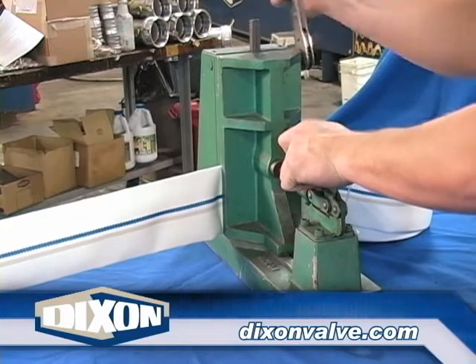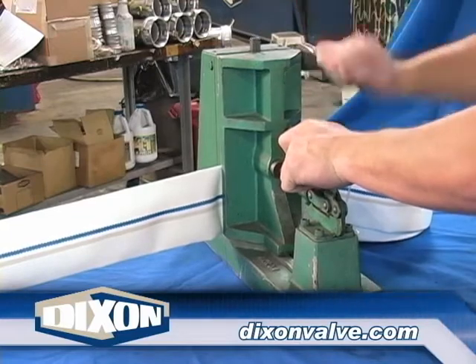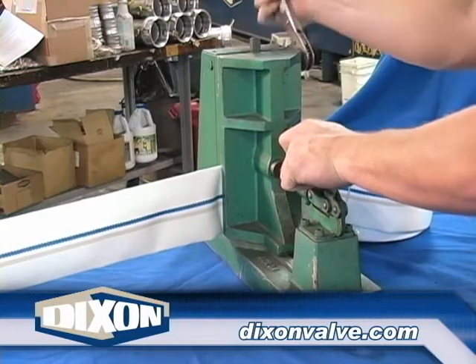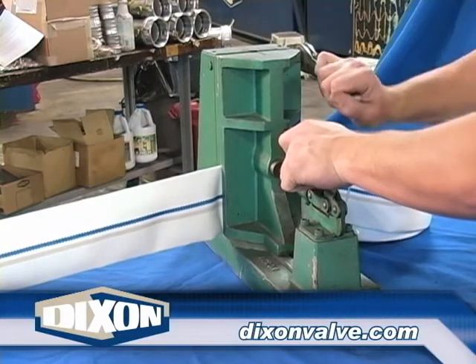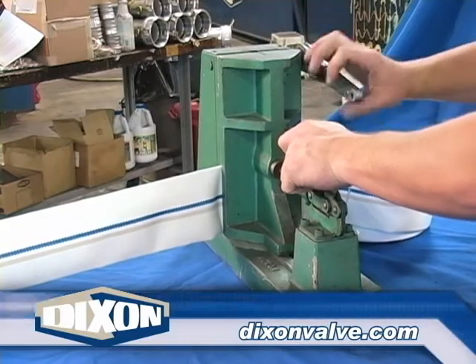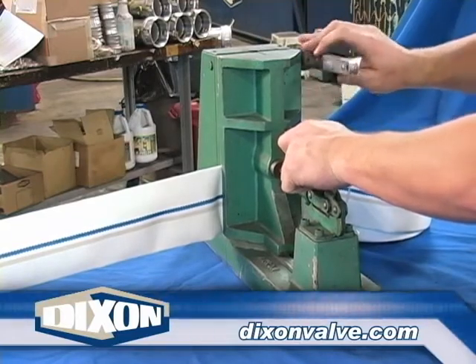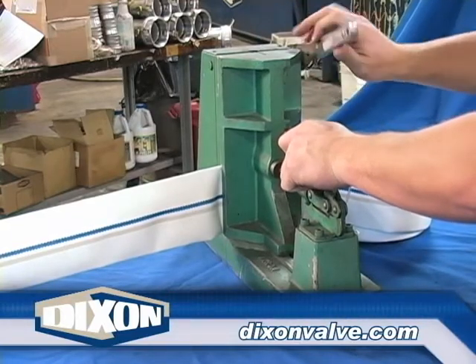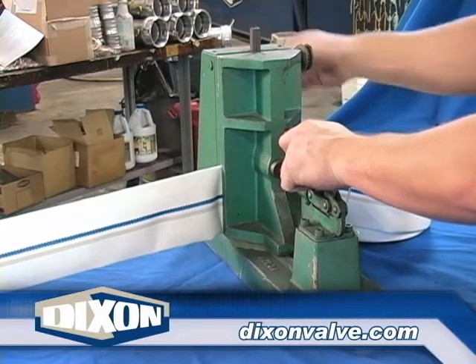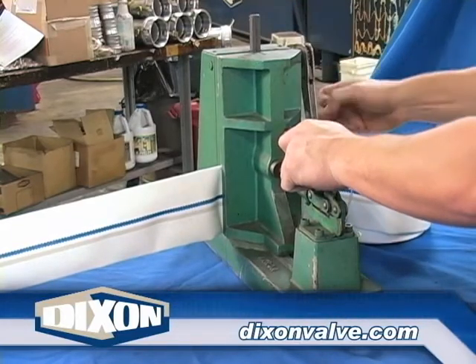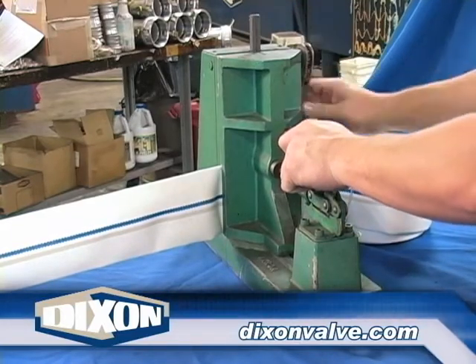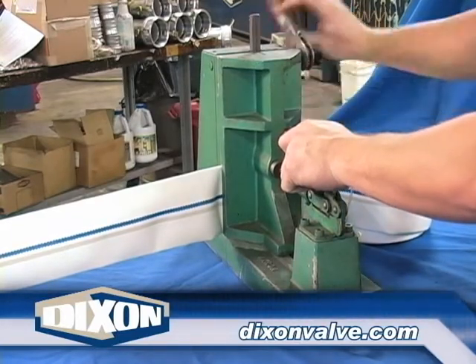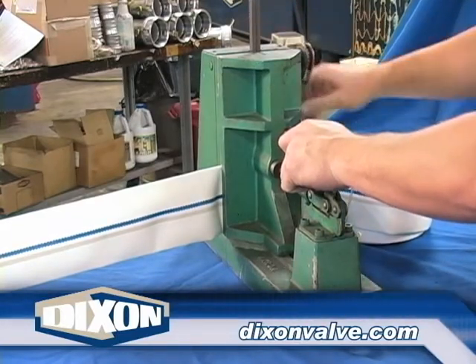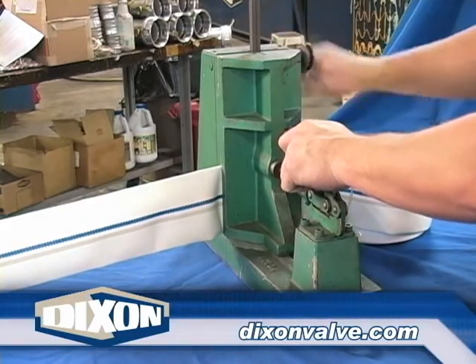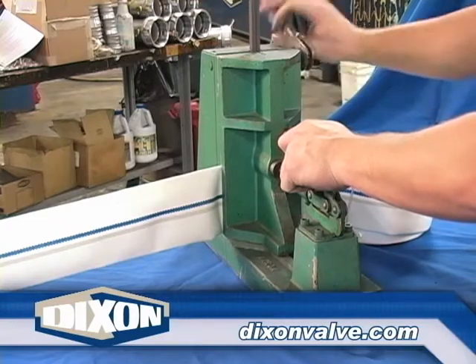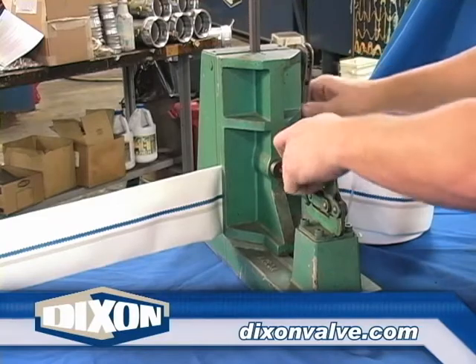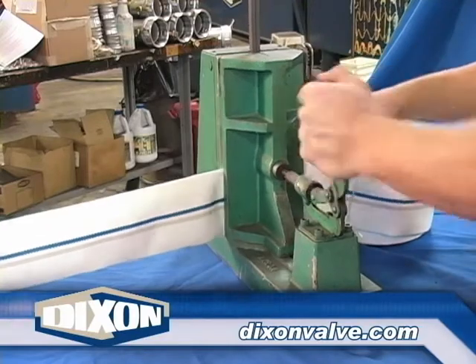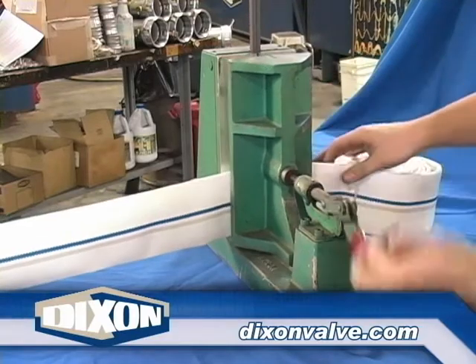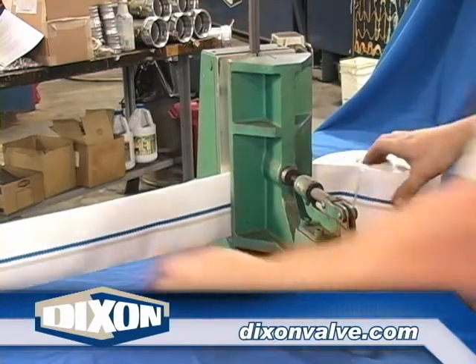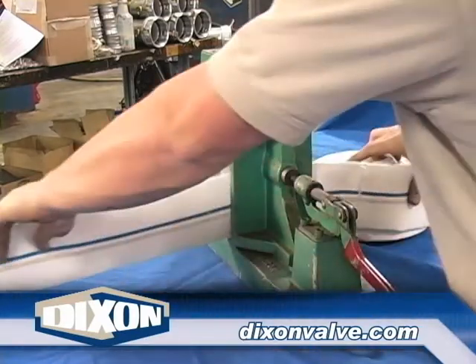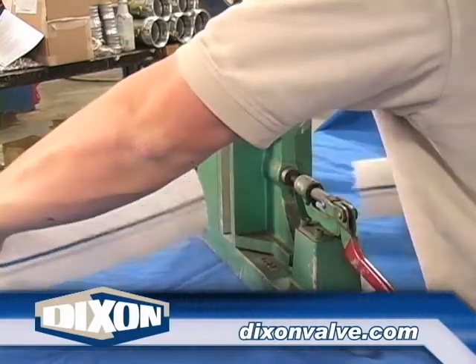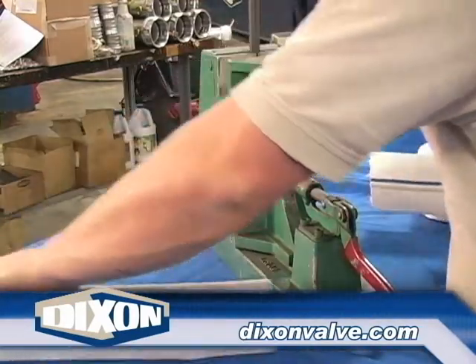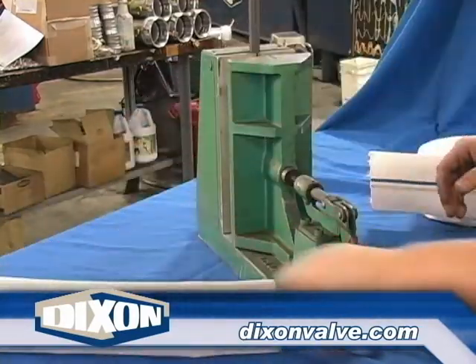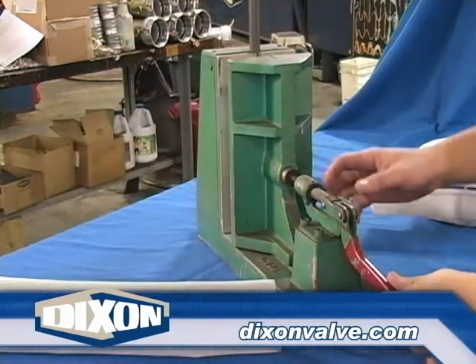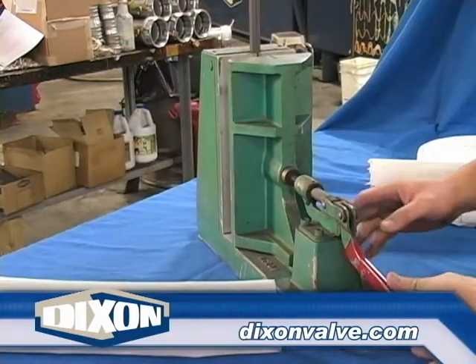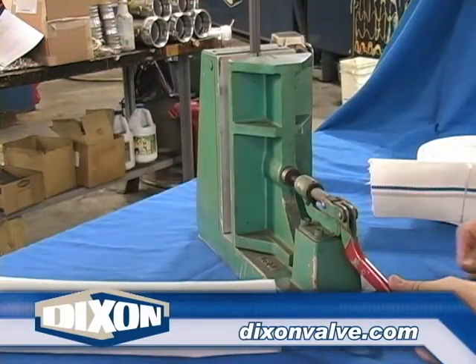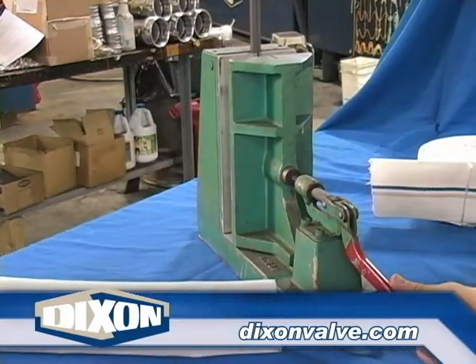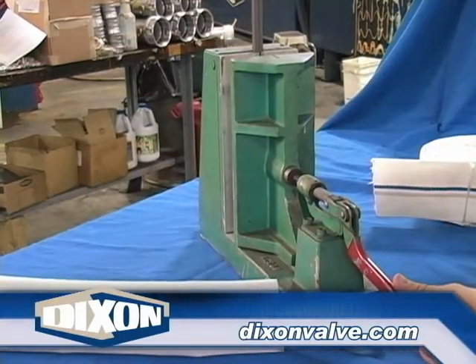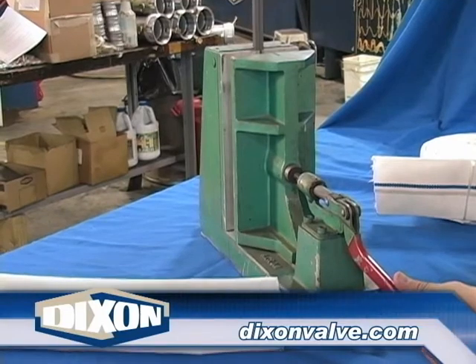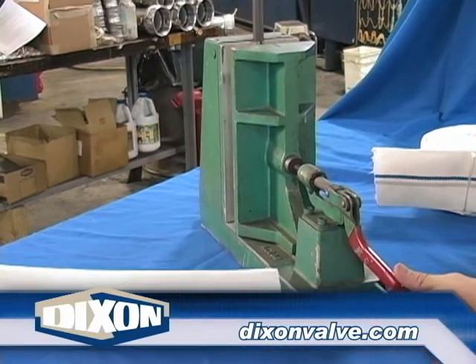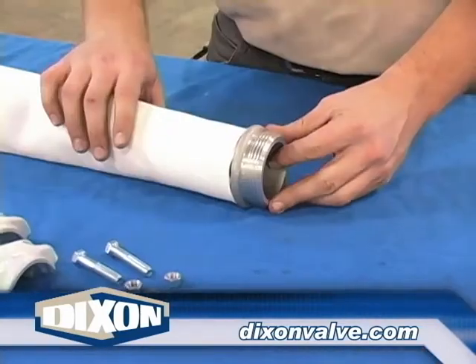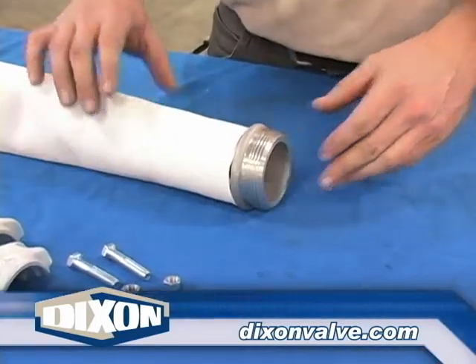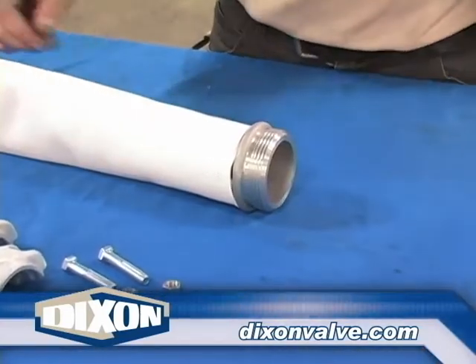With this type of cutter, raise the cutter blade, then open the jaws. Insert the hose between the jaws with the cut mark in the center of the jaws. Close the jaws and lower the cutter blade fully. Raise the cutter blade, open the jaws, and remove the hose.